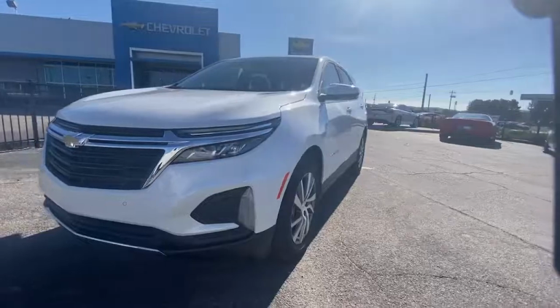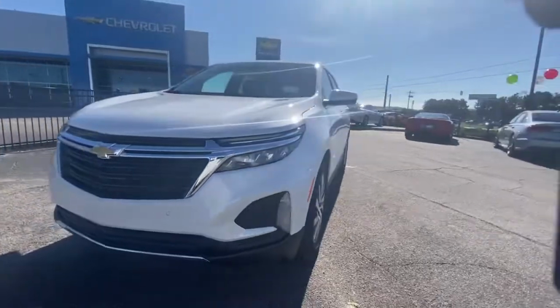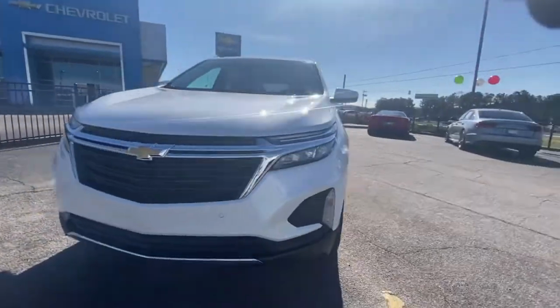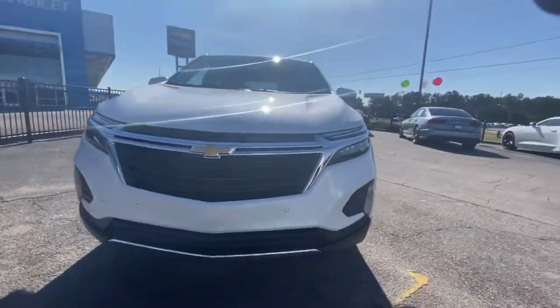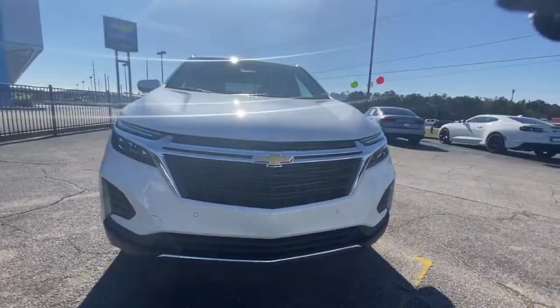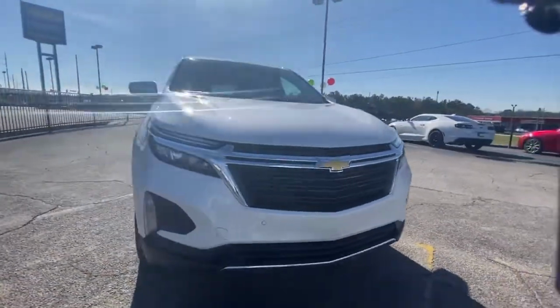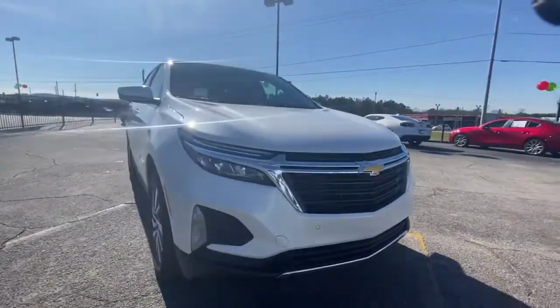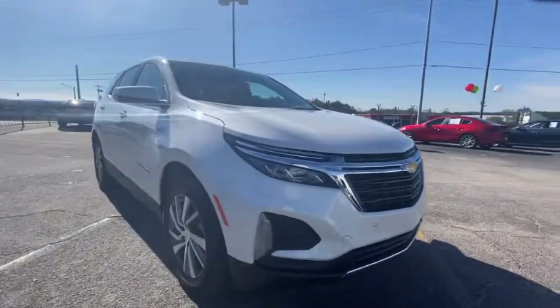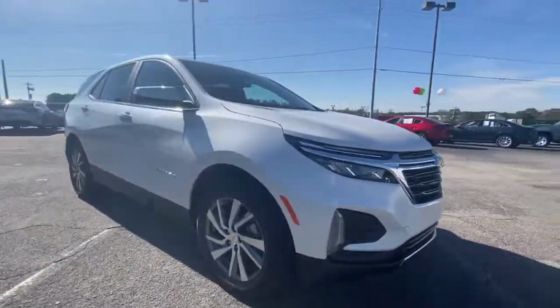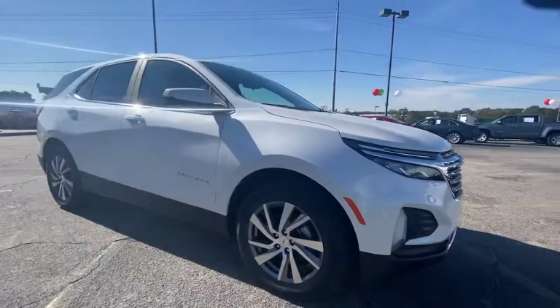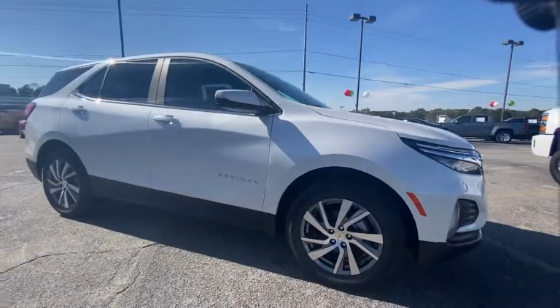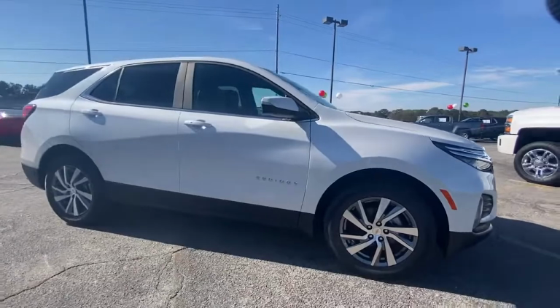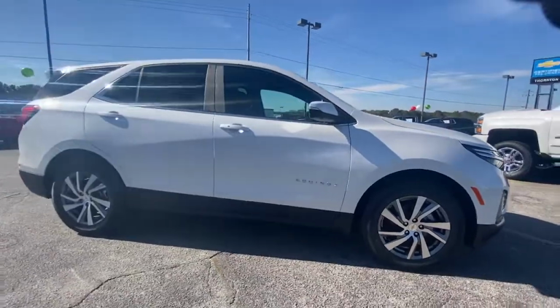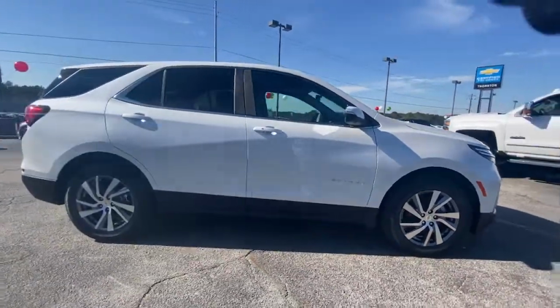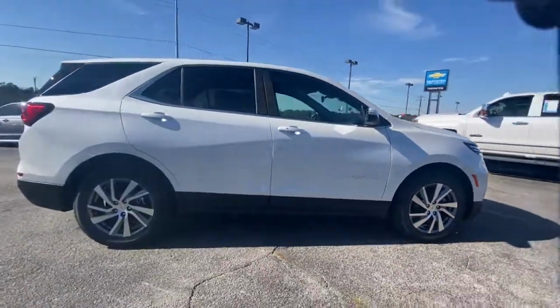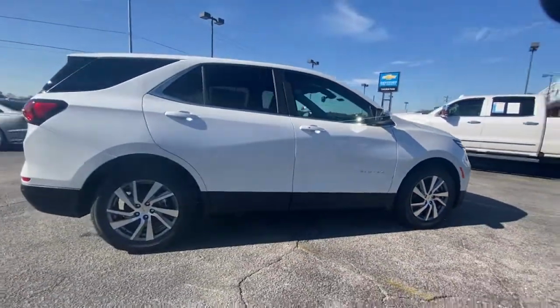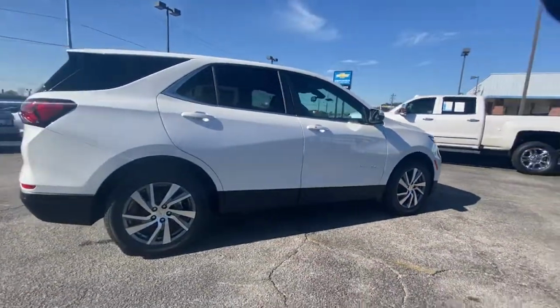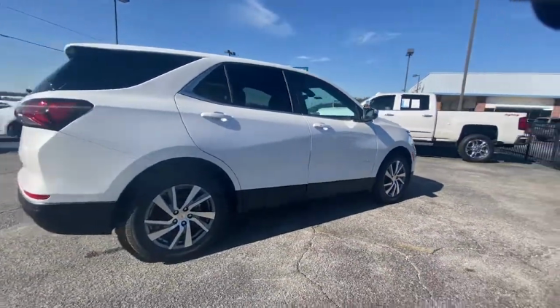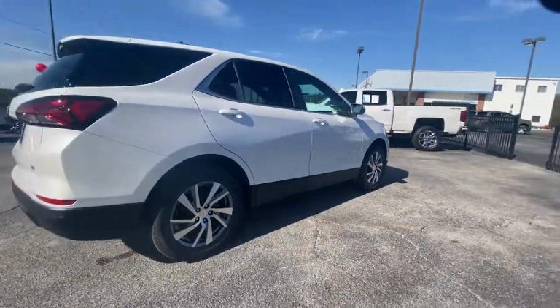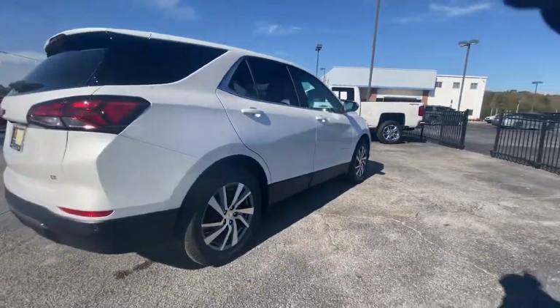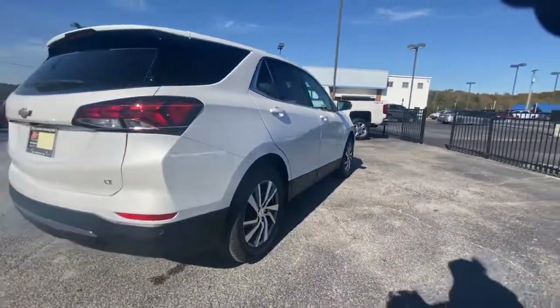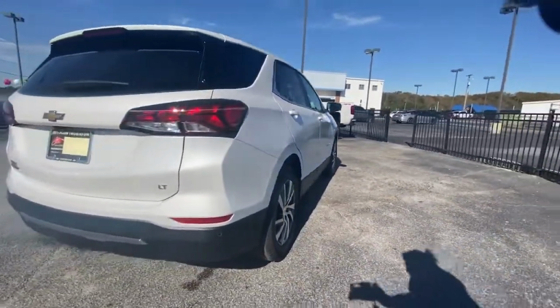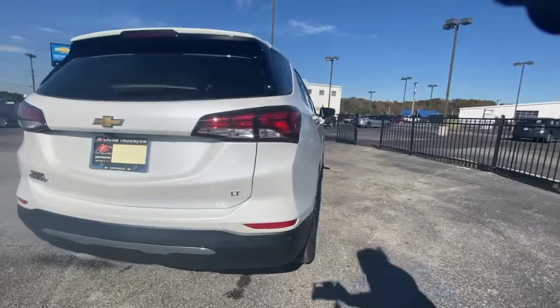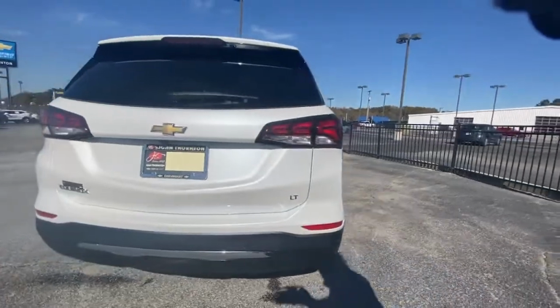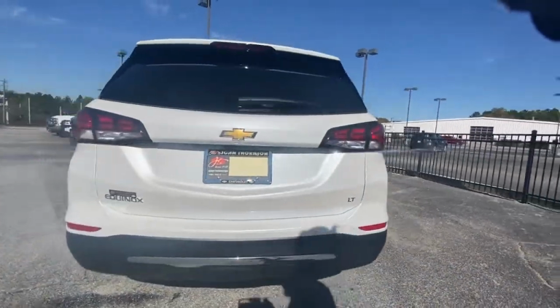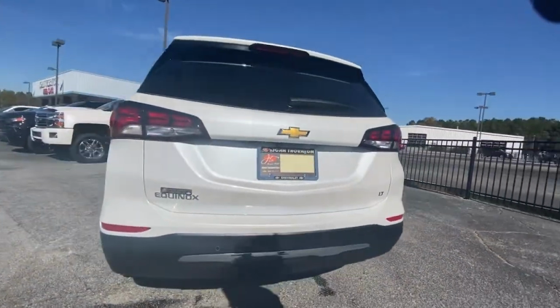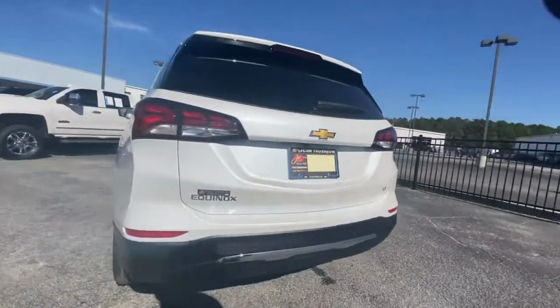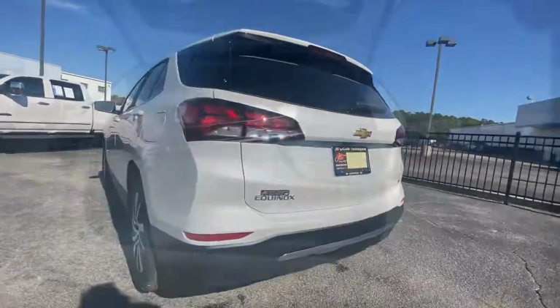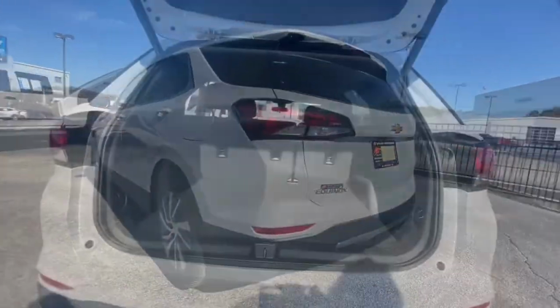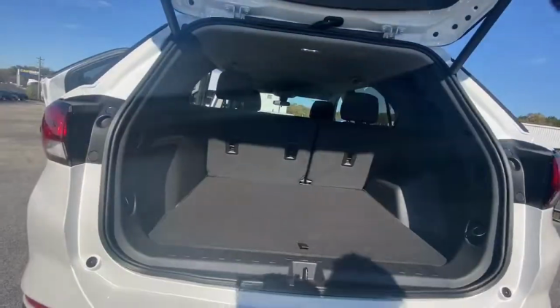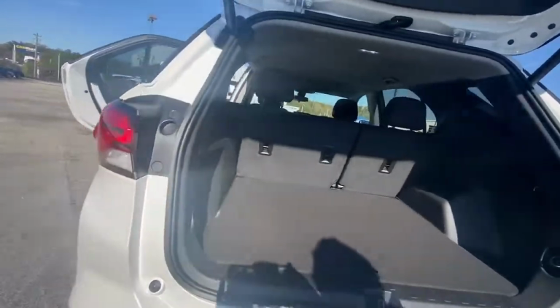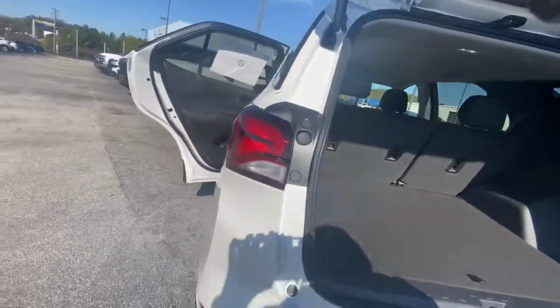Go home happy with the 2023 Chevrolet Equinox. The Equinox delivers advanced safety features, family-friendly passenger comfort, technology that keeps you connected and entertained, ample cargo space, and sculpted styling.